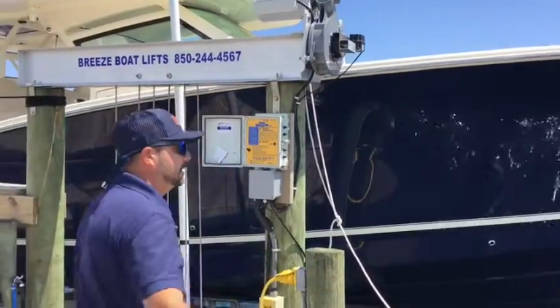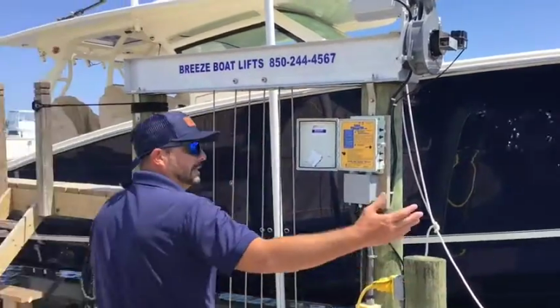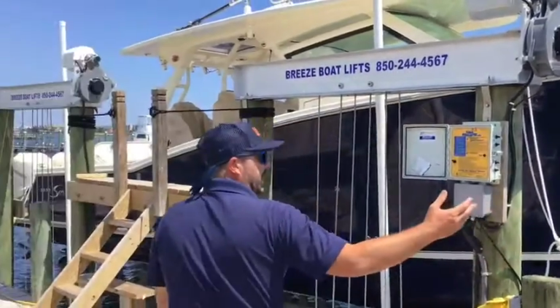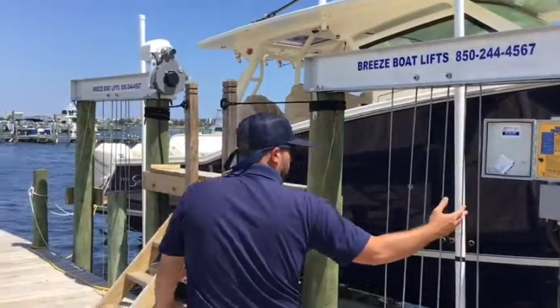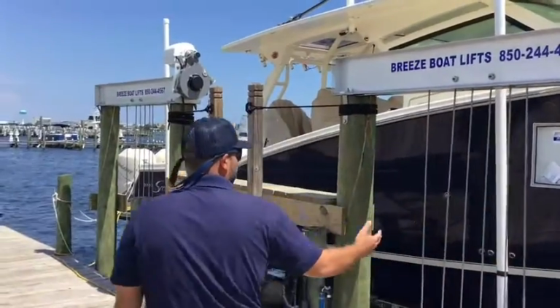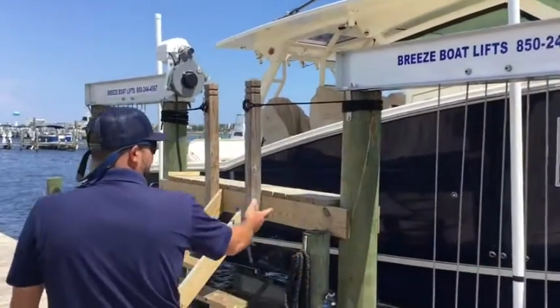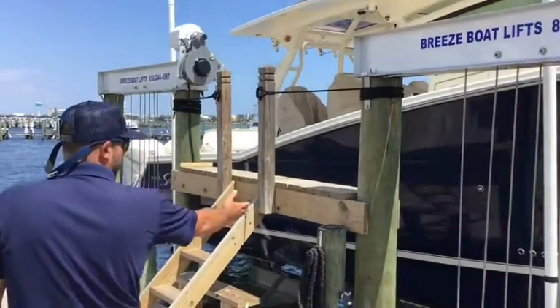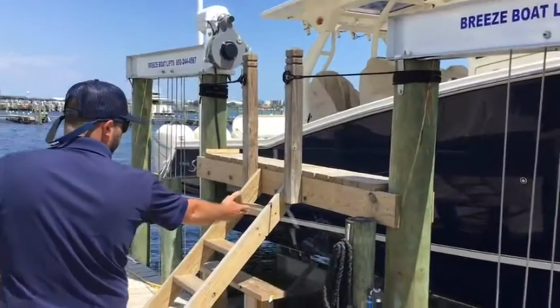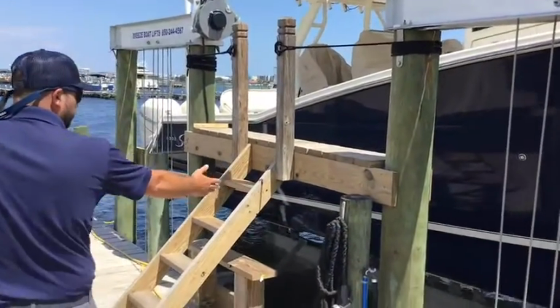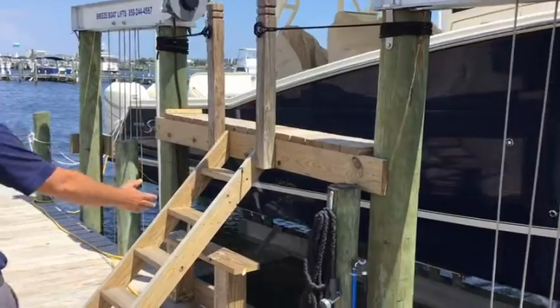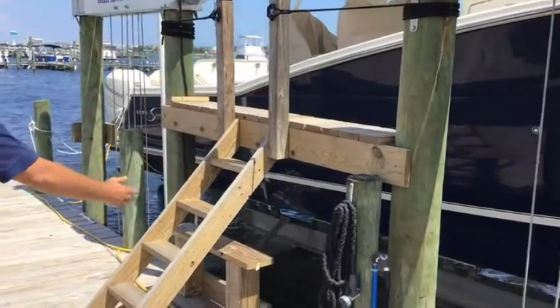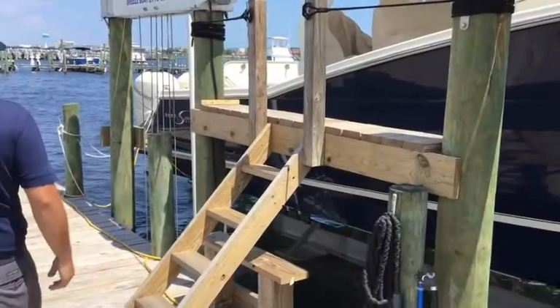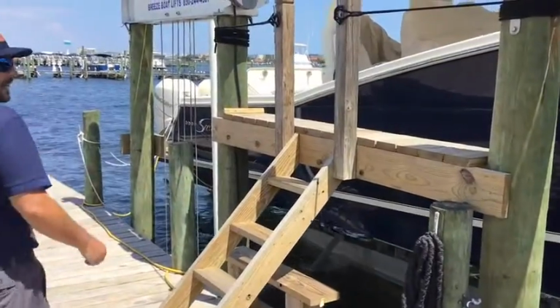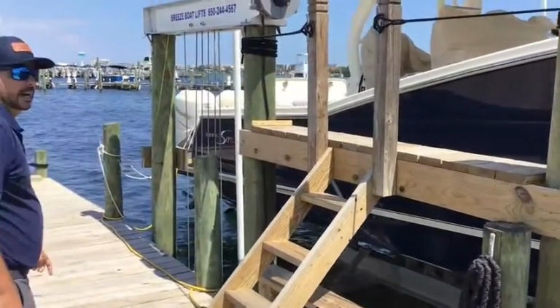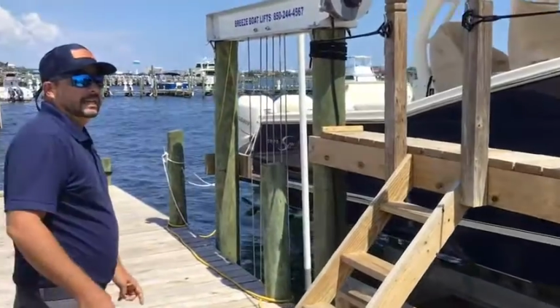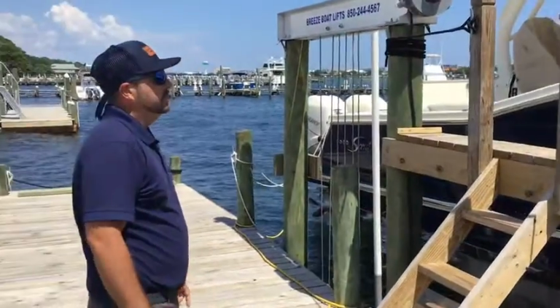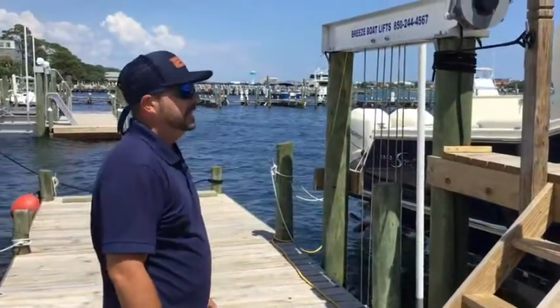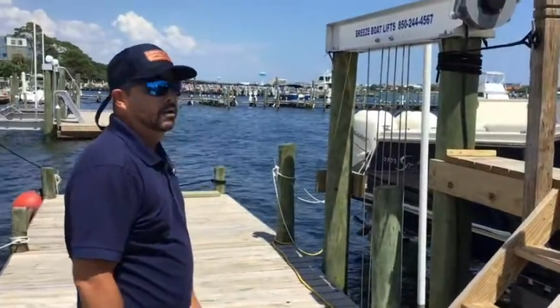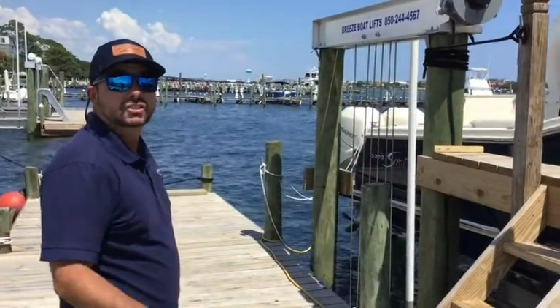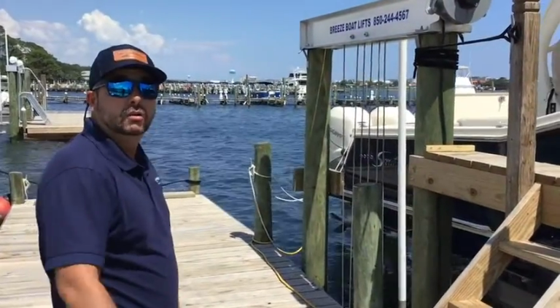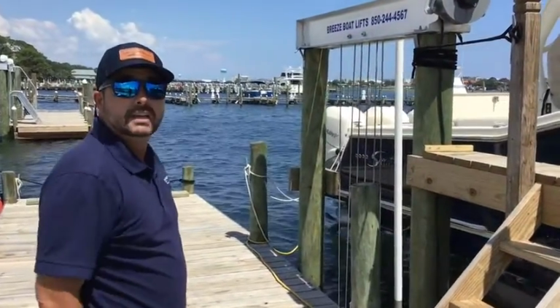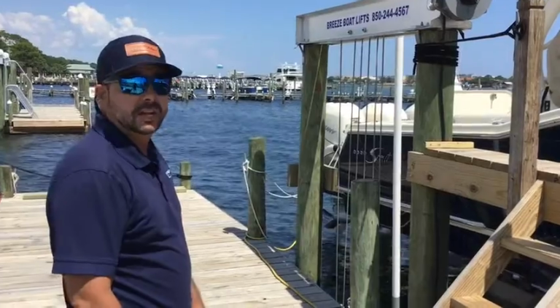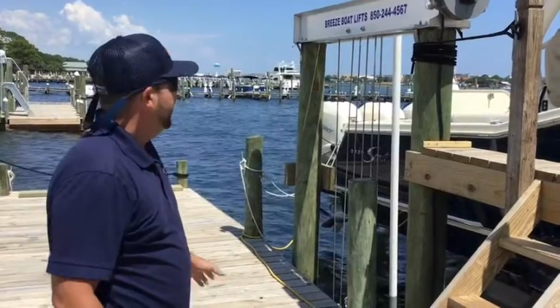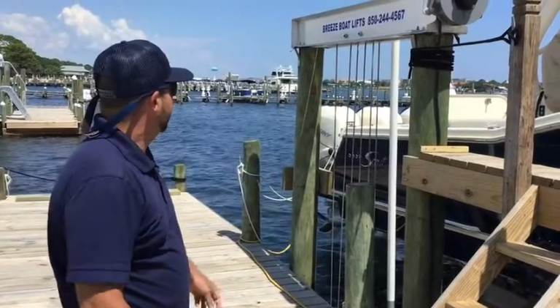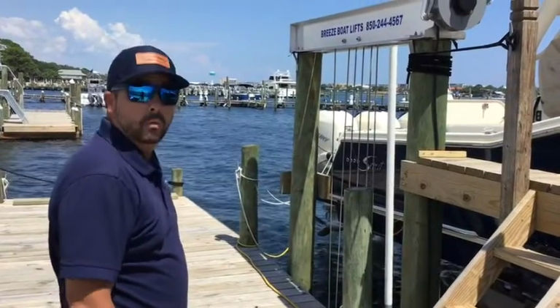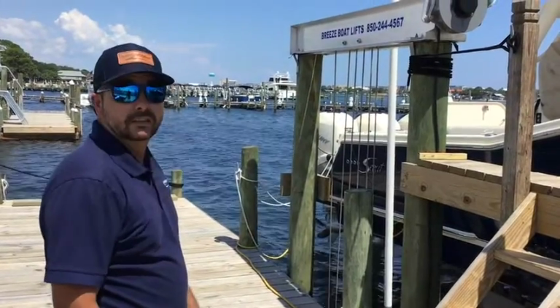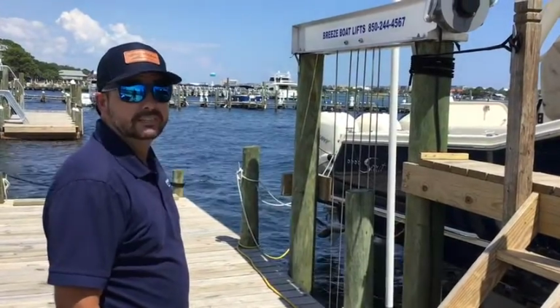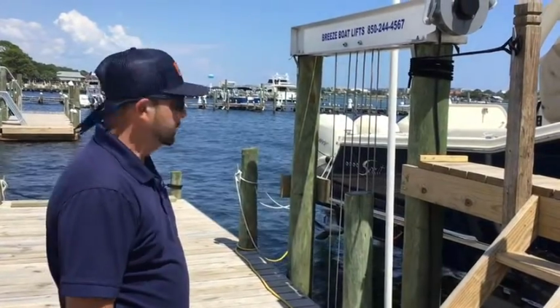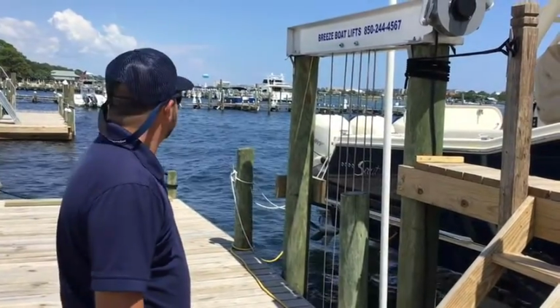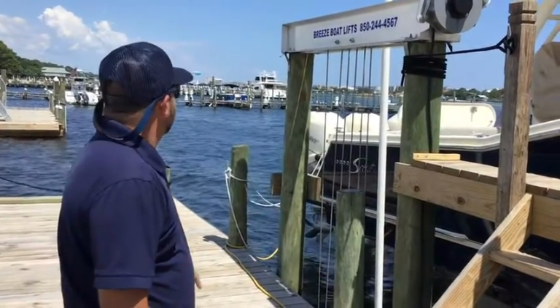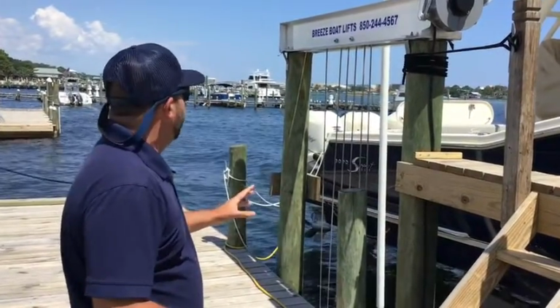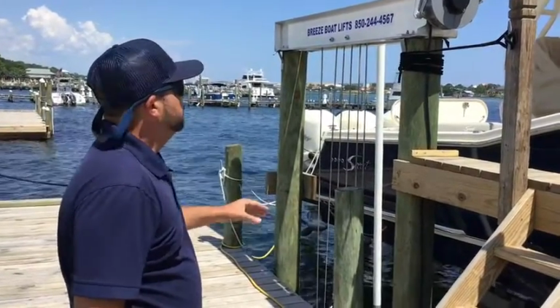As you walk down the side of this boat, you can see that it has a step hull. It helps with the top speed you're going to get out of the boat. I just took this out yesterday and it got well into the fifties — it's a great handling boat.